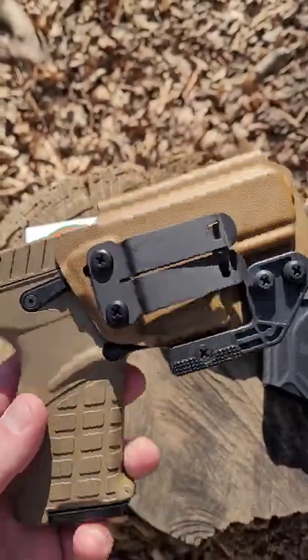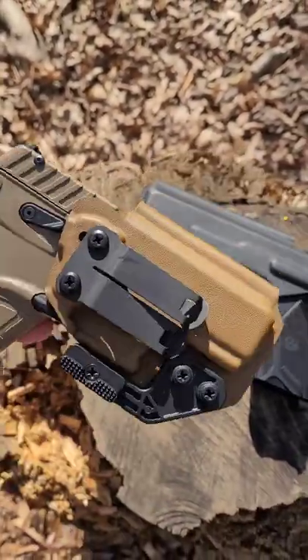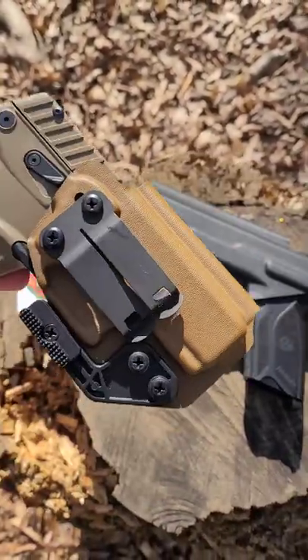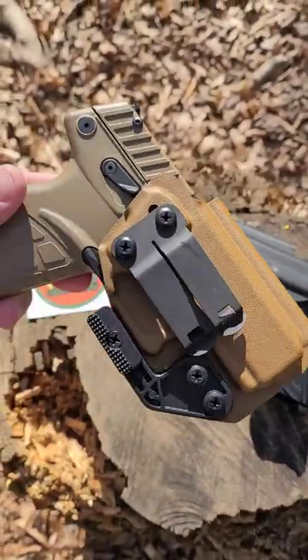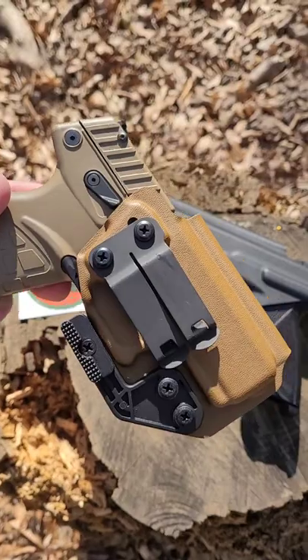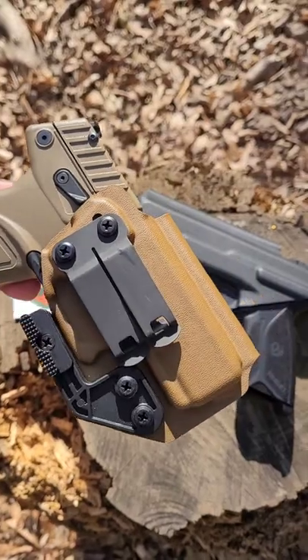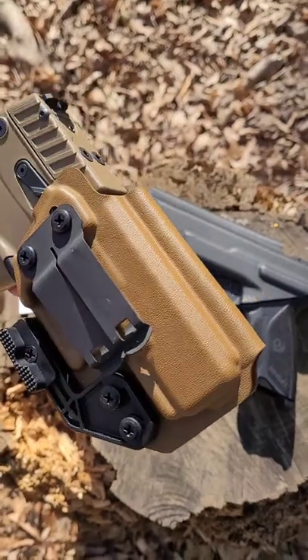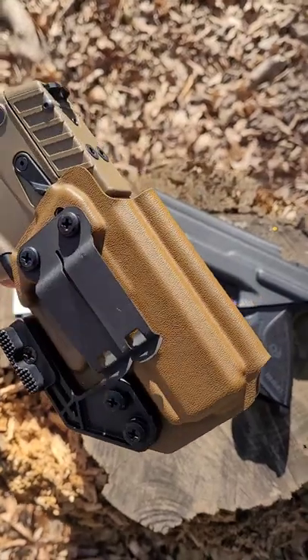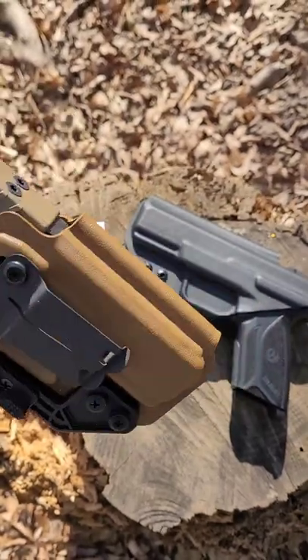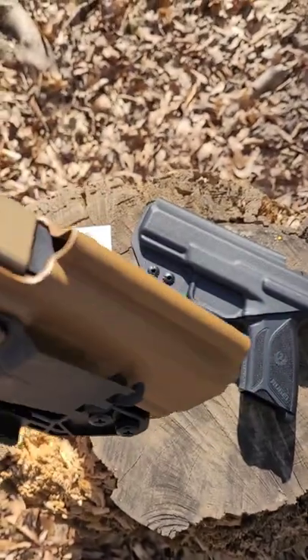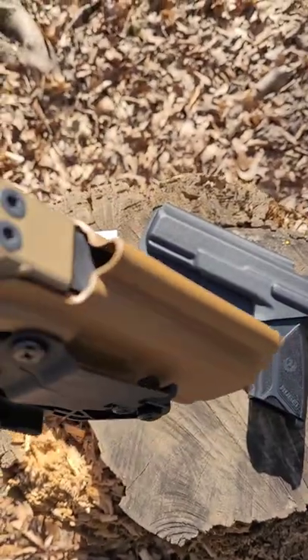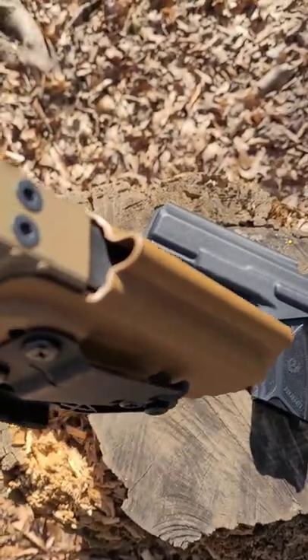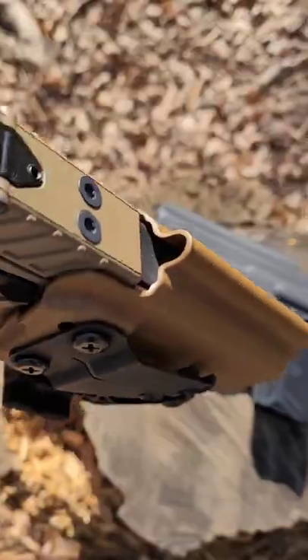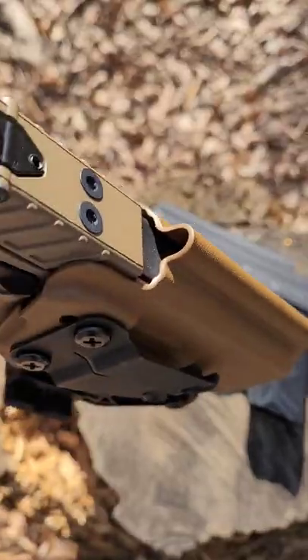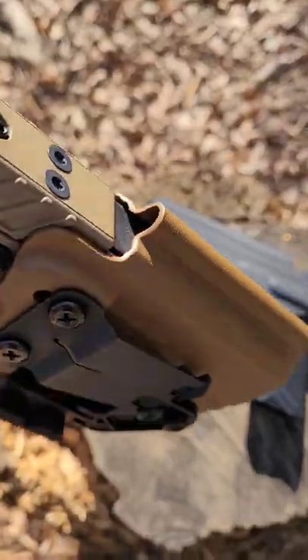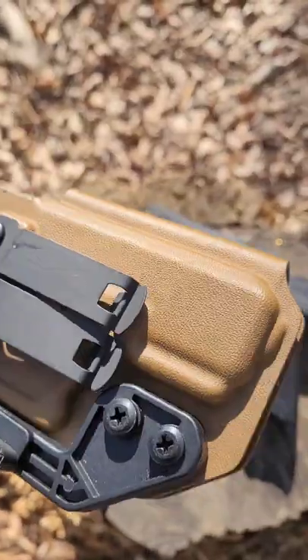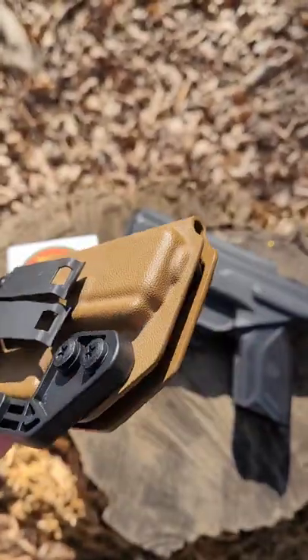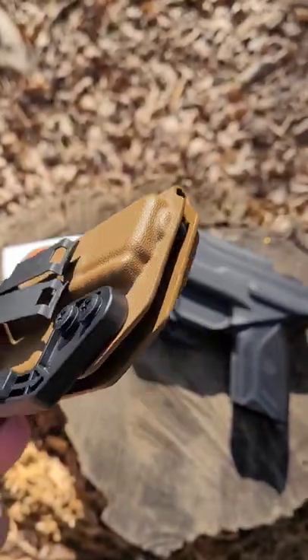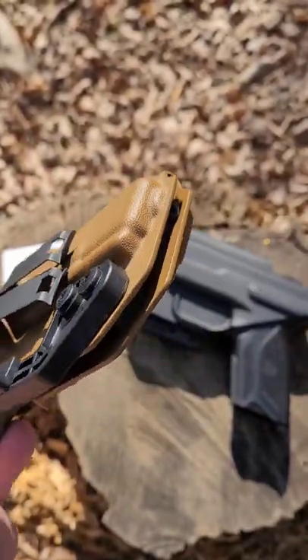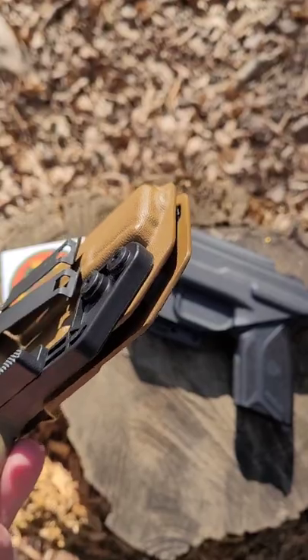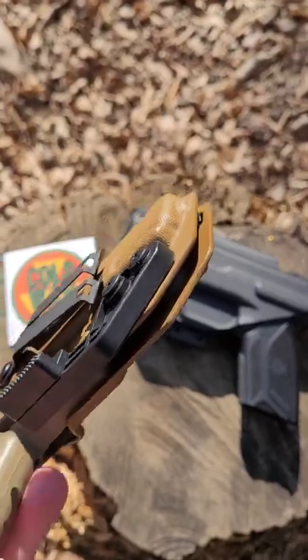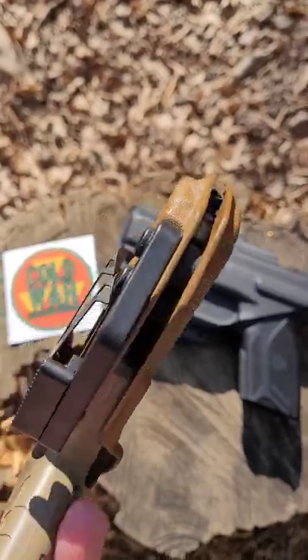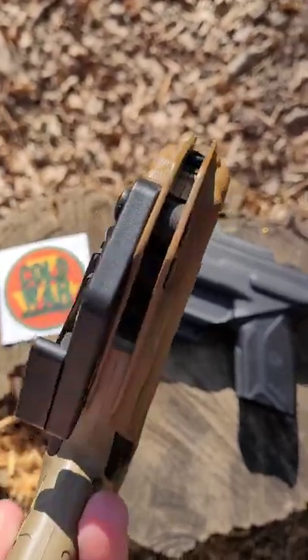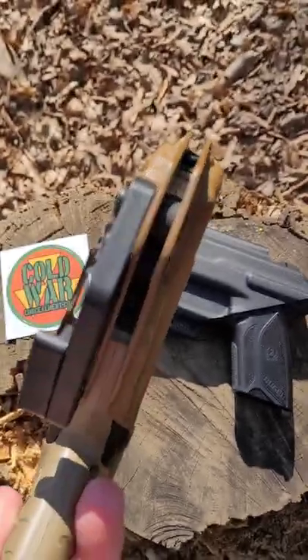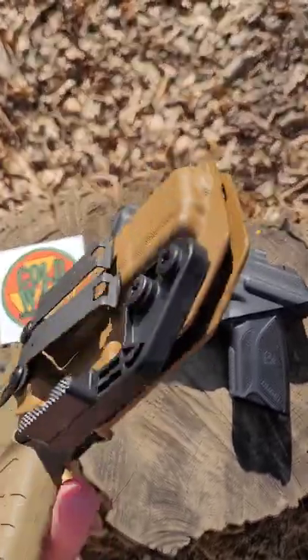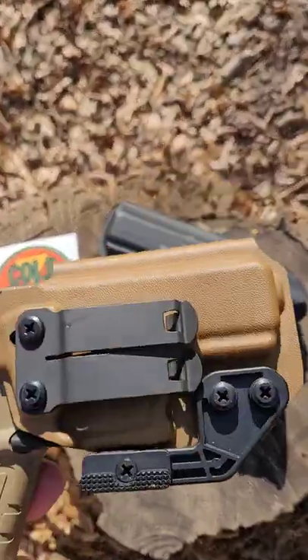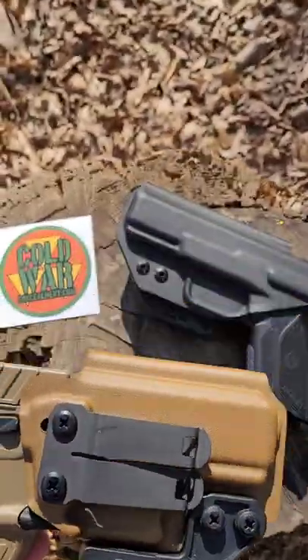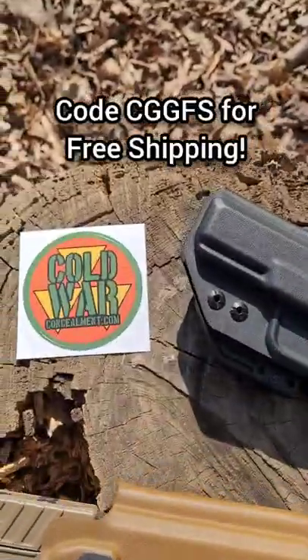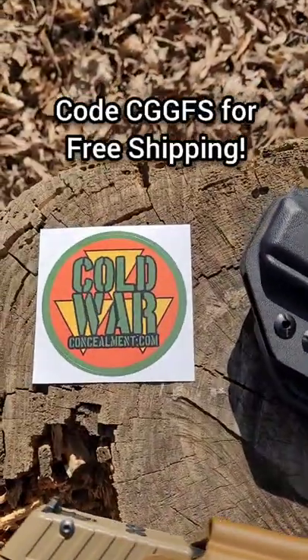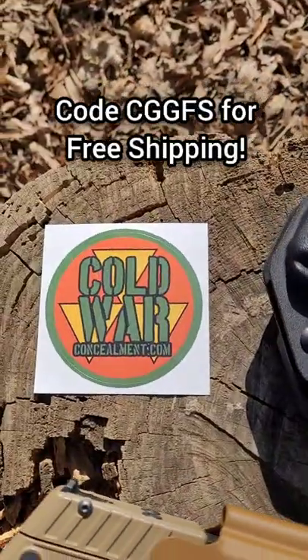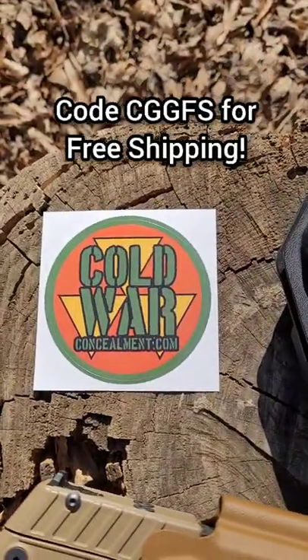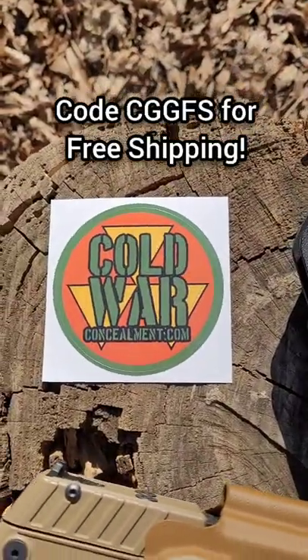They have great options, great holsters, great material. These are absolutely well made — I haven't found any flaws in them whatsoever. So go check them out if you're looking for a holster: coldwarconcealment.com.